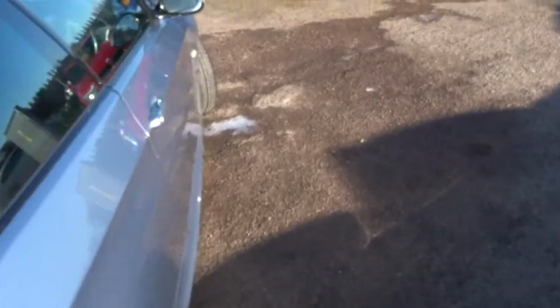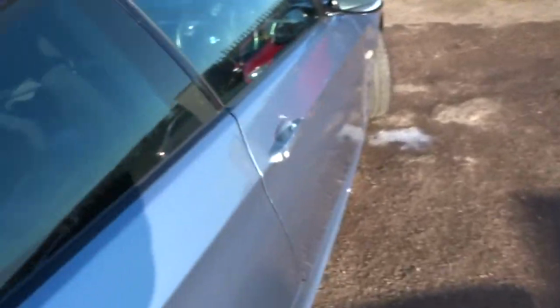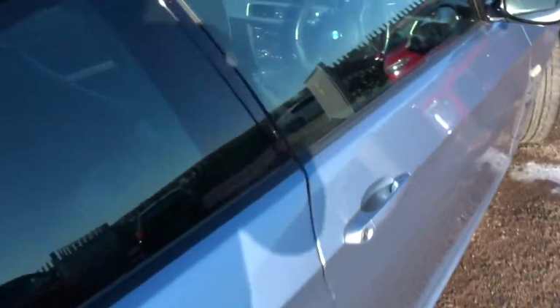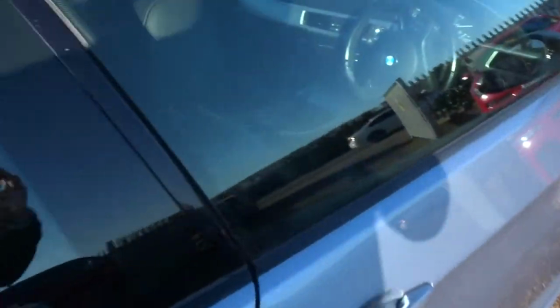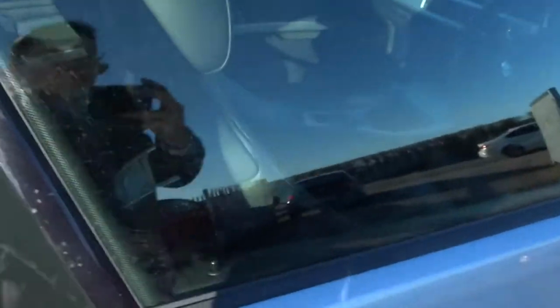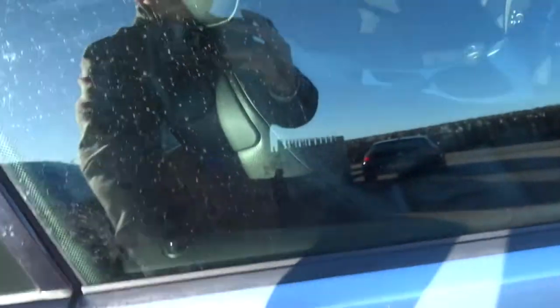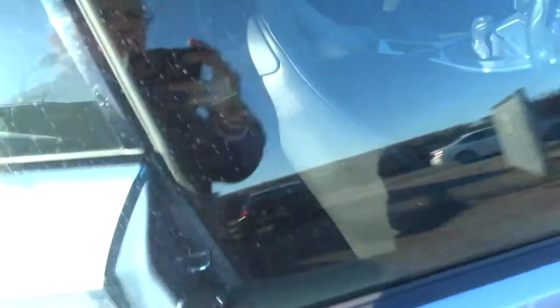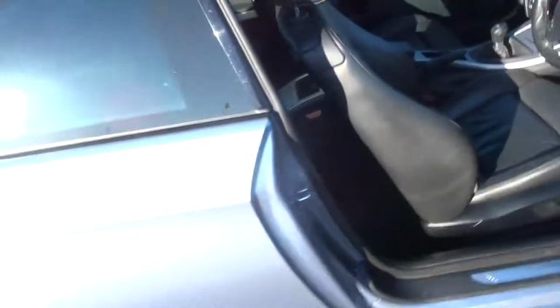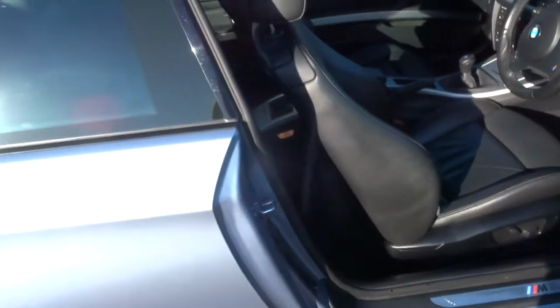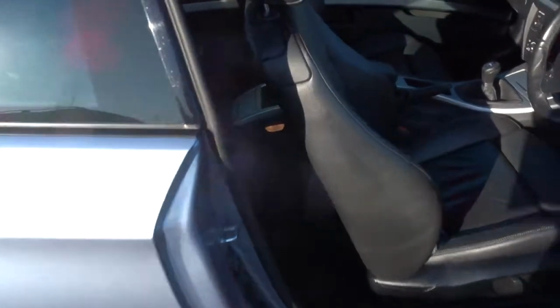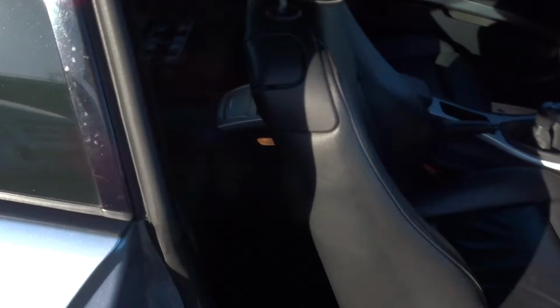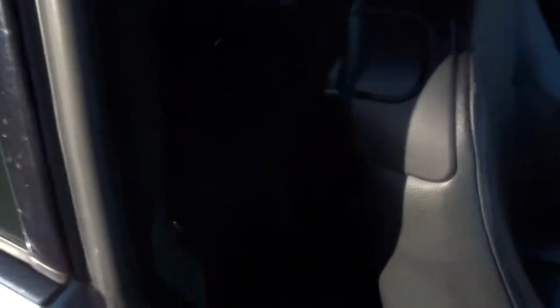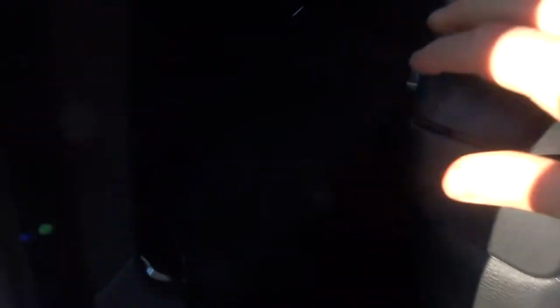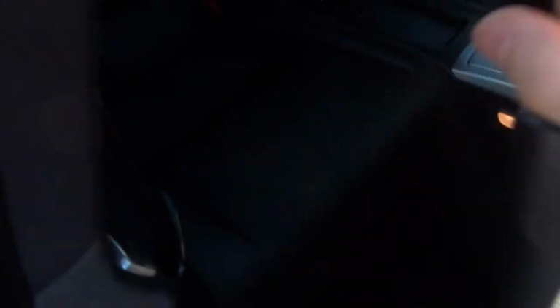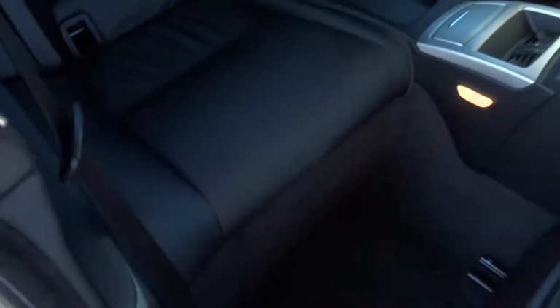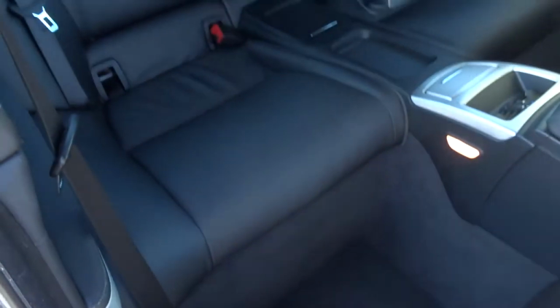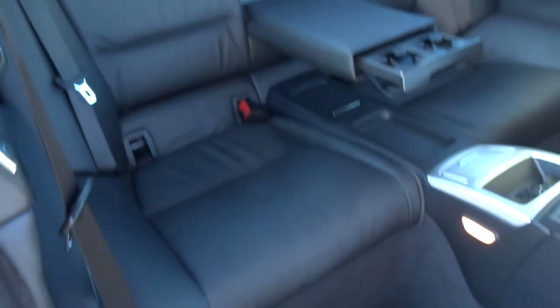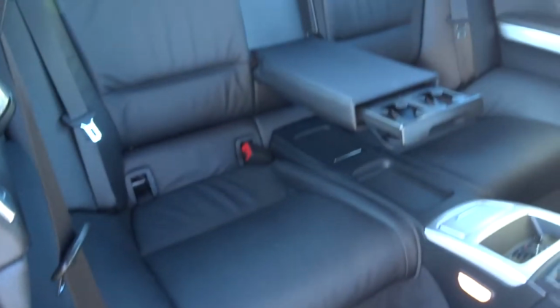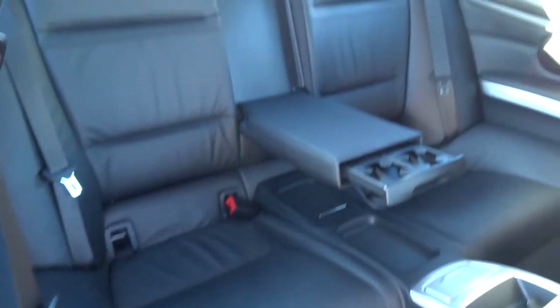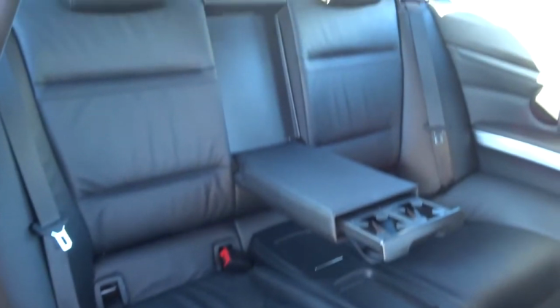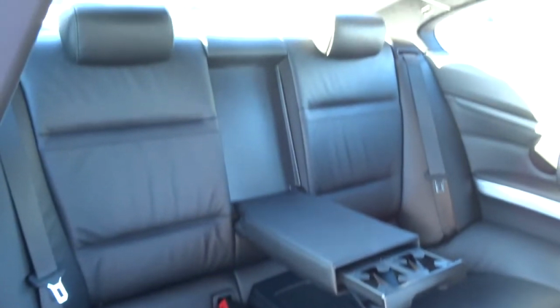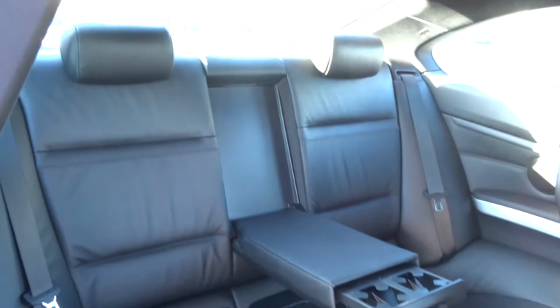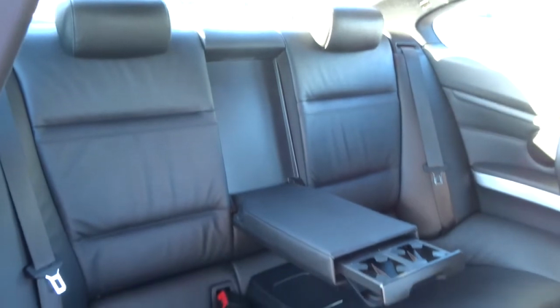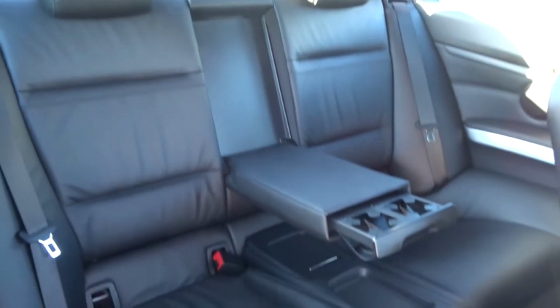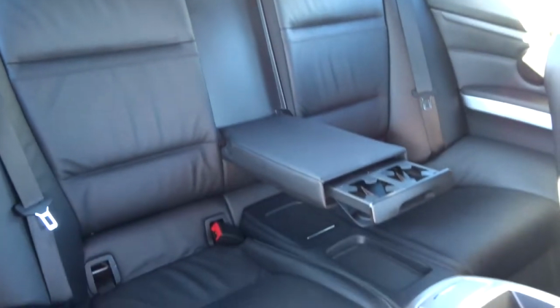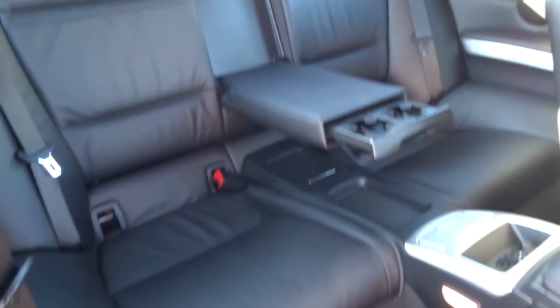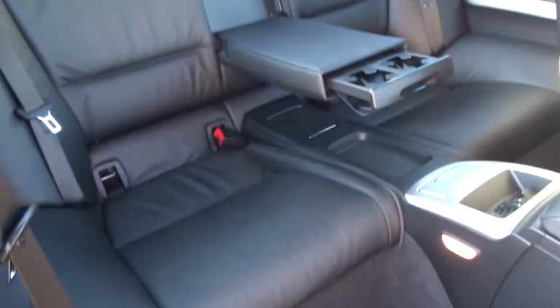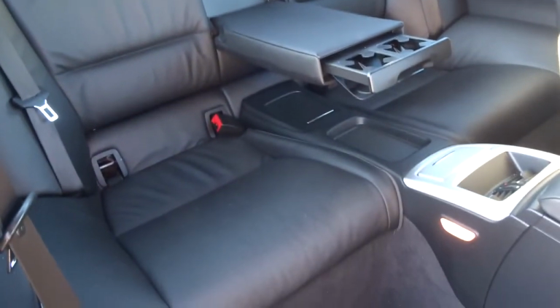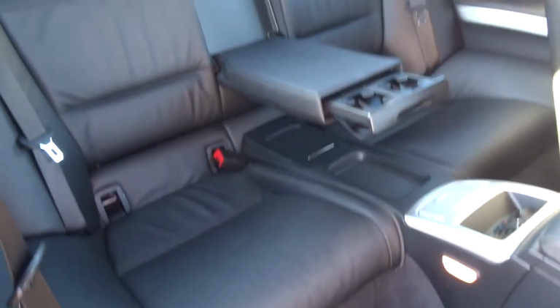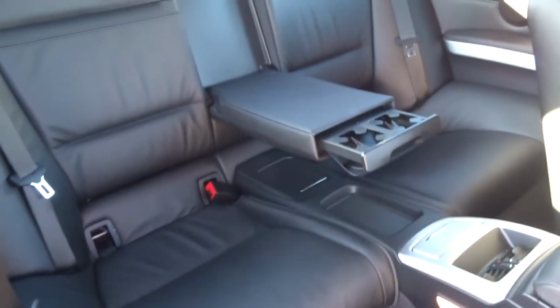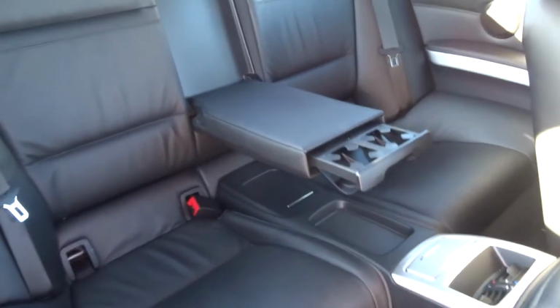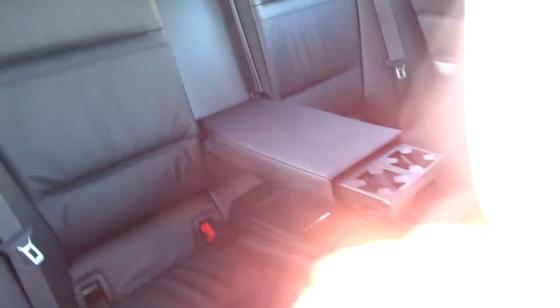The car does about 44 miles to the gallon. There's plenty of space in the back for your passengers, and they also get a couple of cup holders and an armrest. There's isofix back there as well.